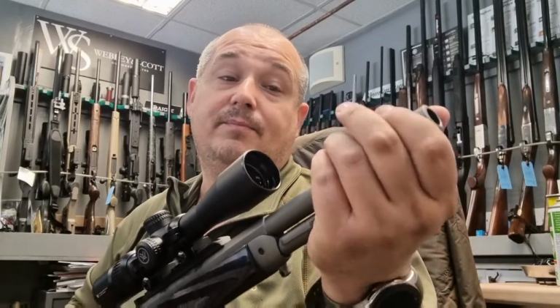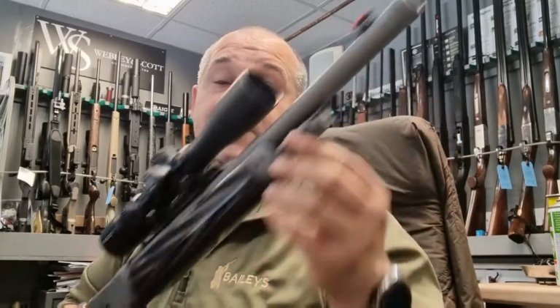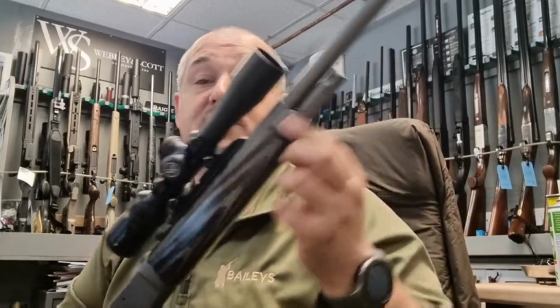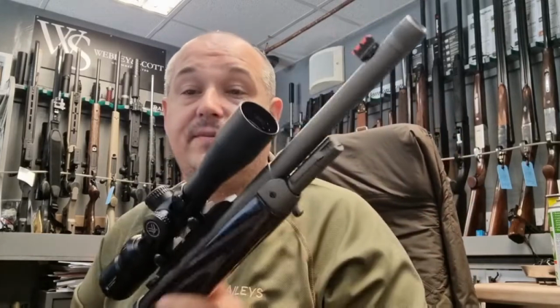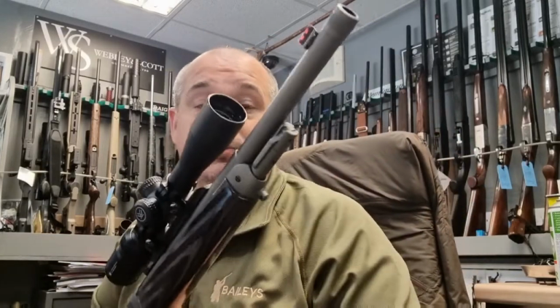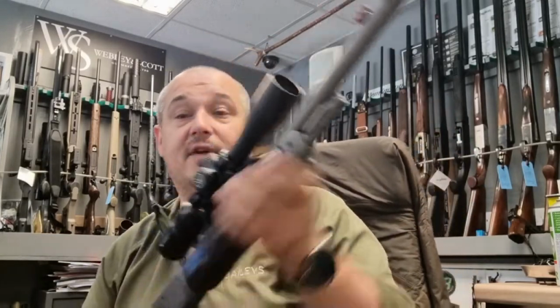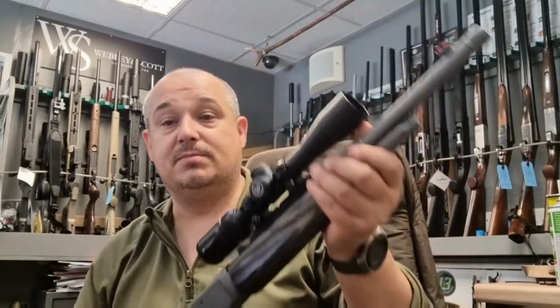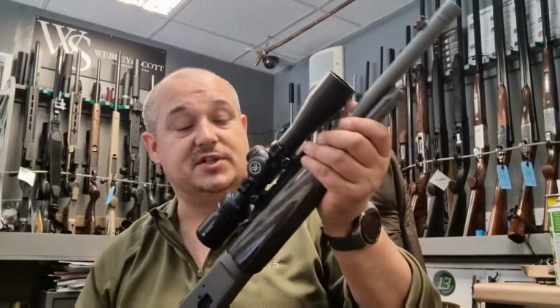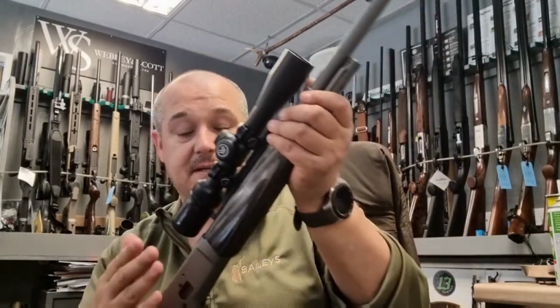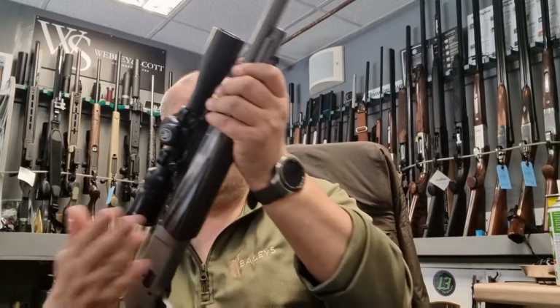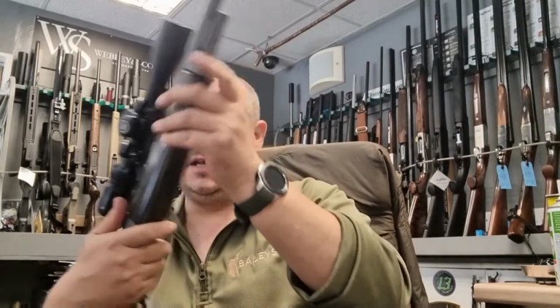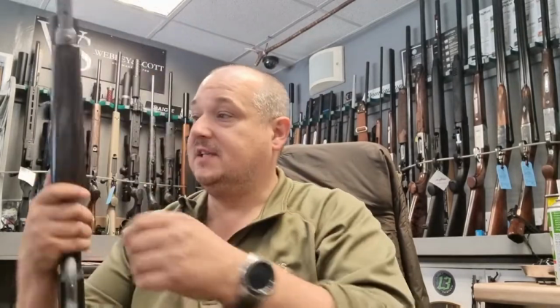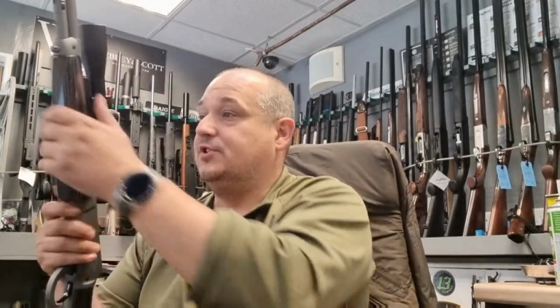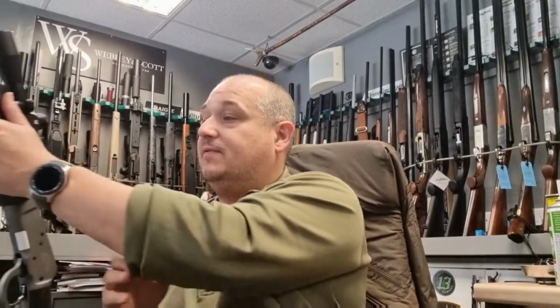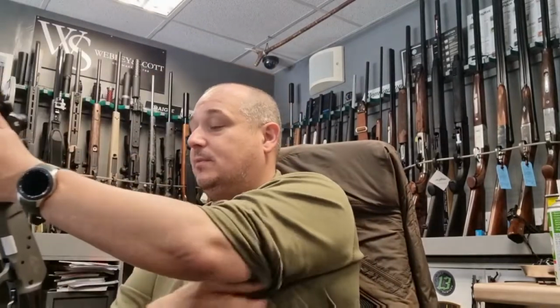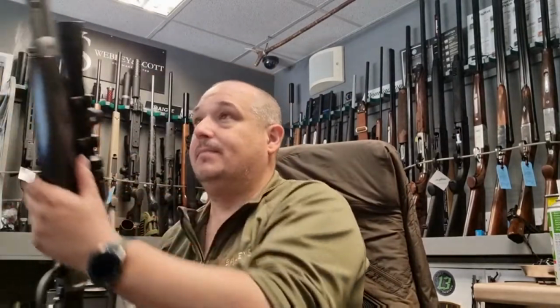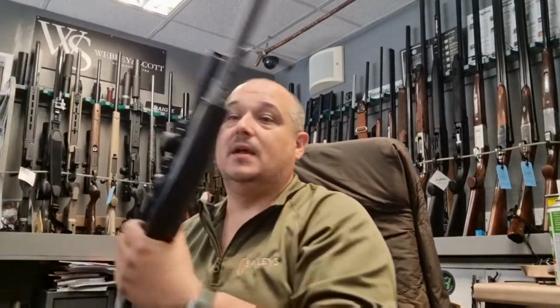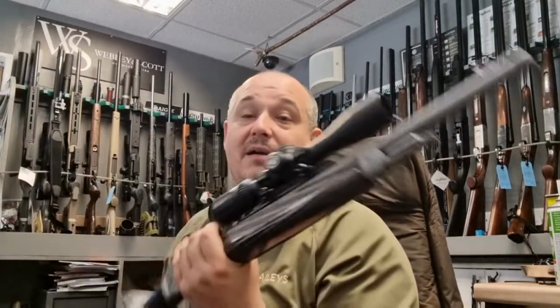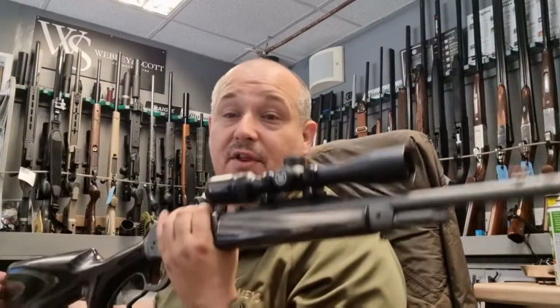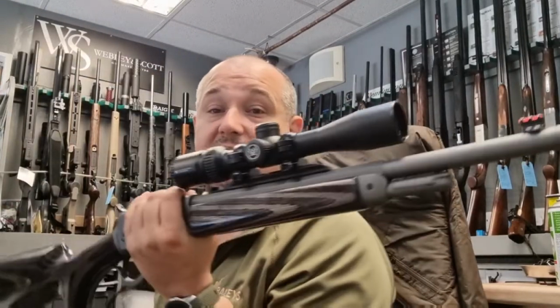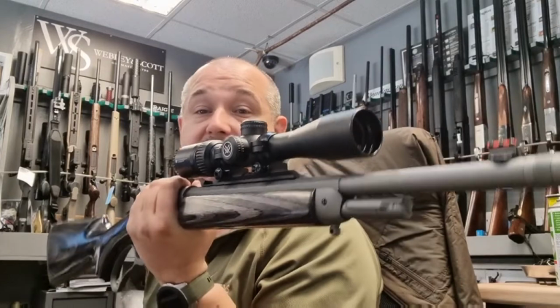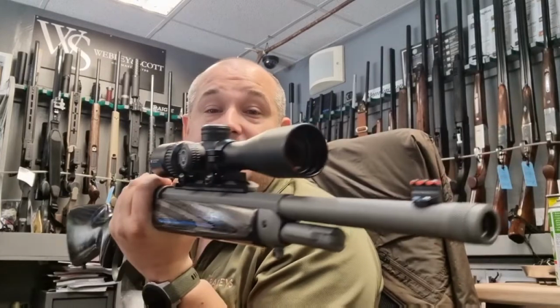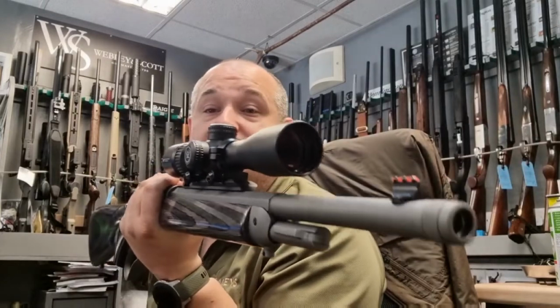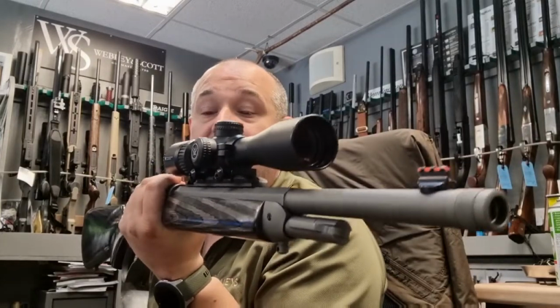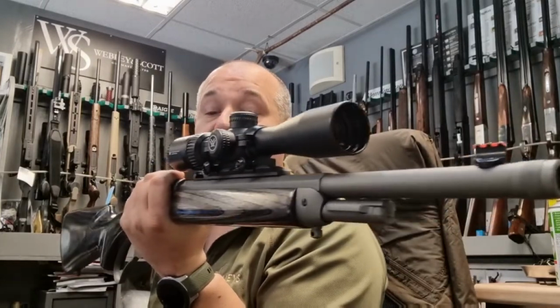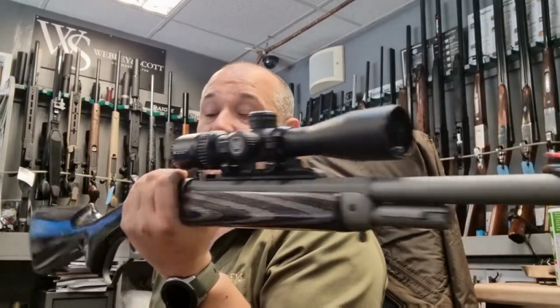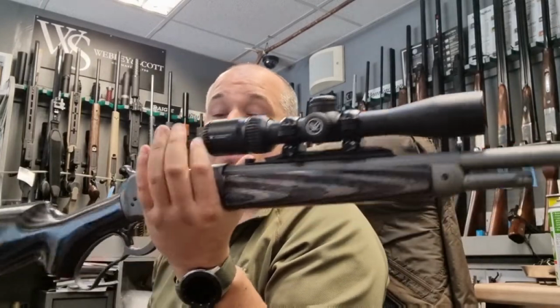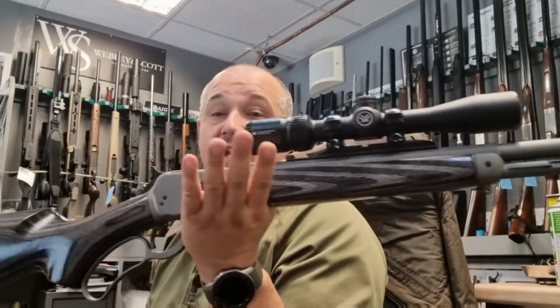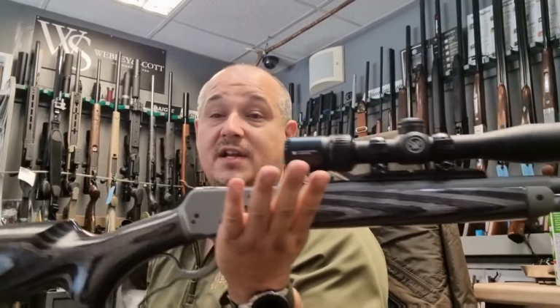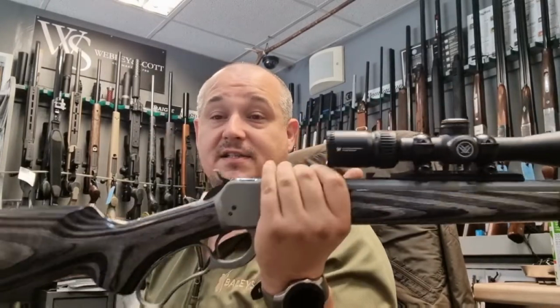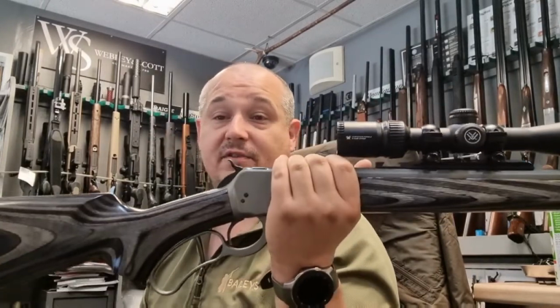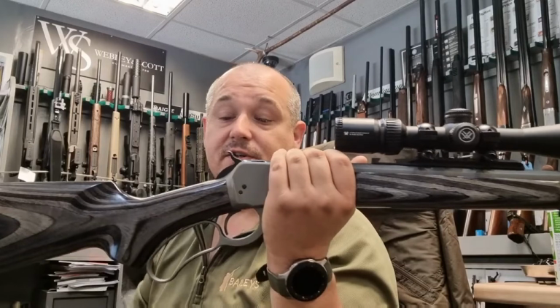The magazine tube underneath holds five rounds plus one in the chamber. This one is chambered in .44 Magnum and the barrel length is 16.5 inches — a really nice lever action gun.